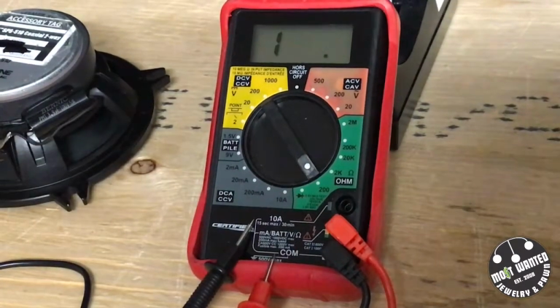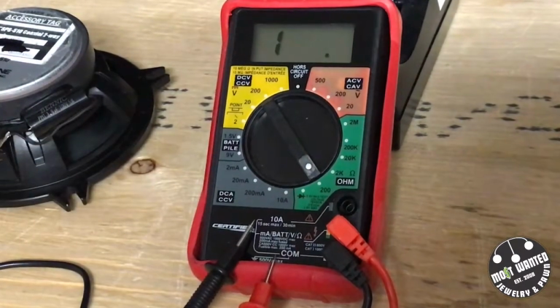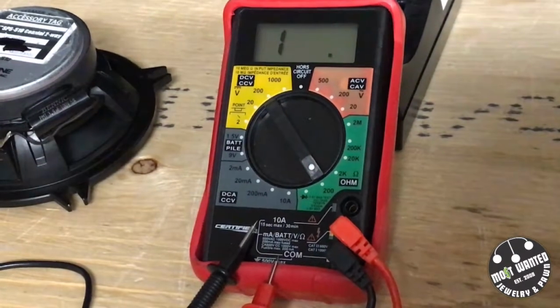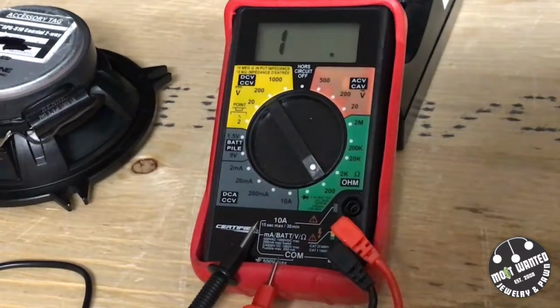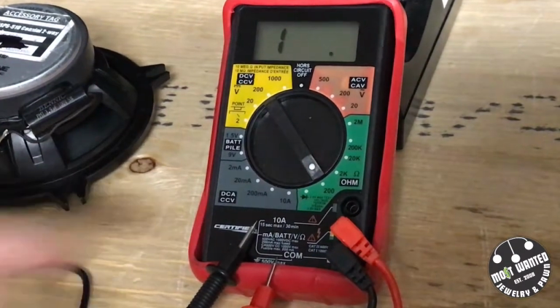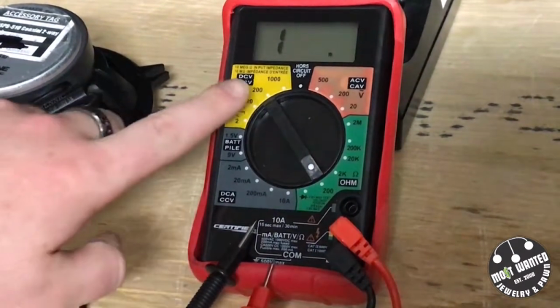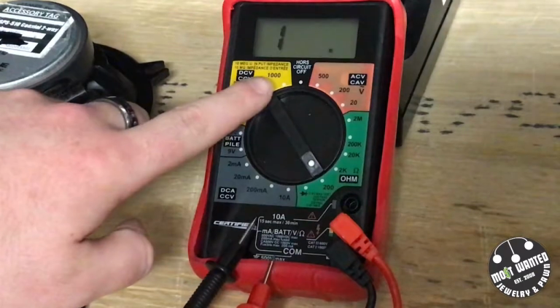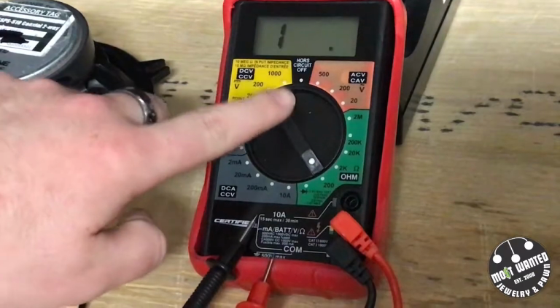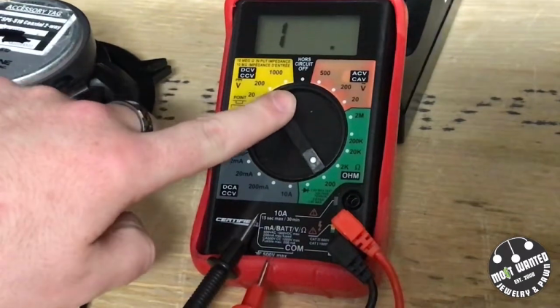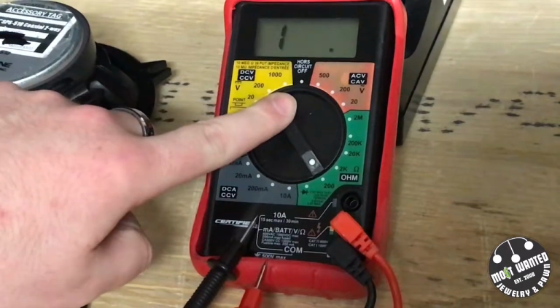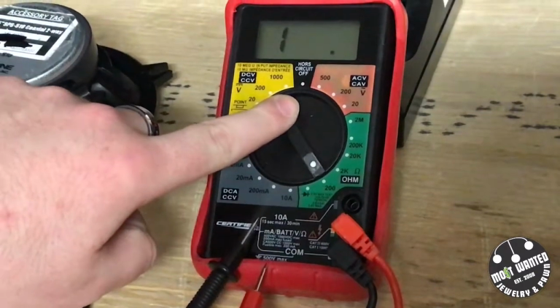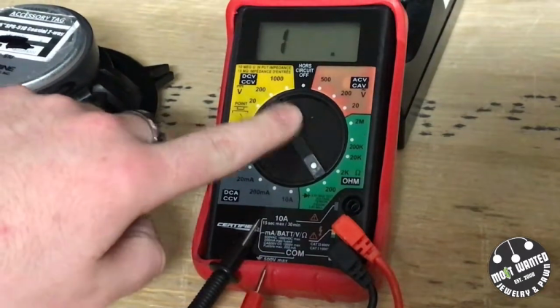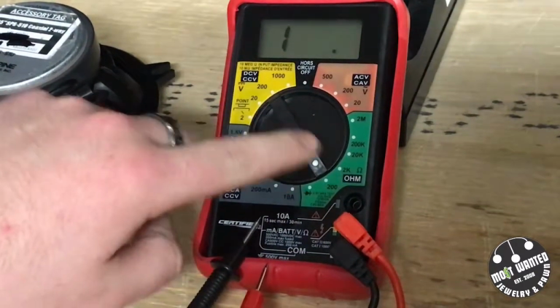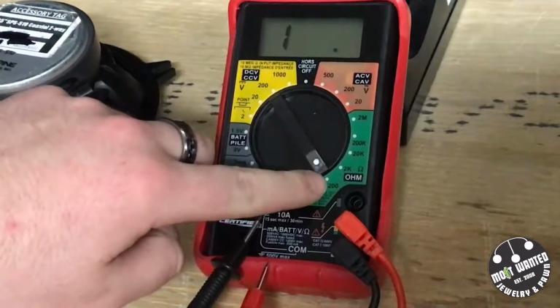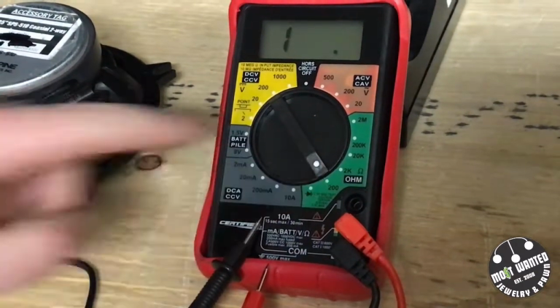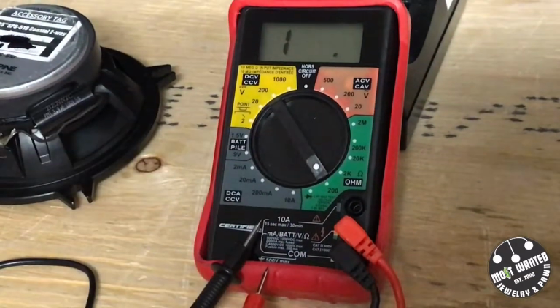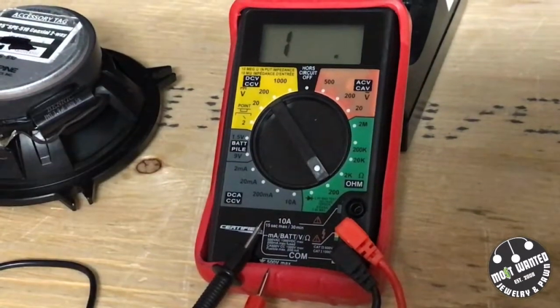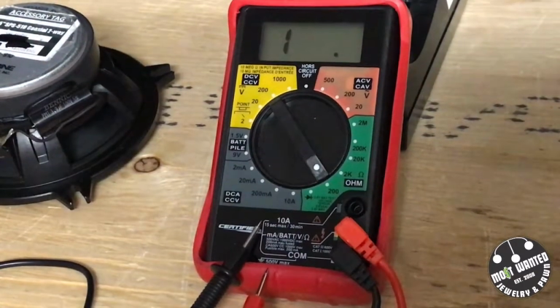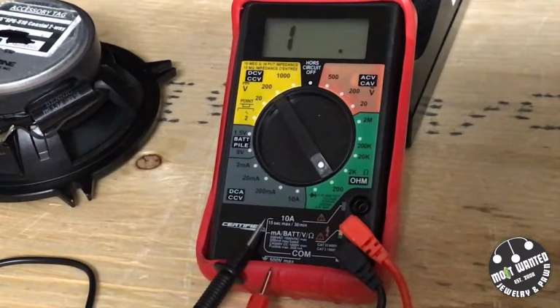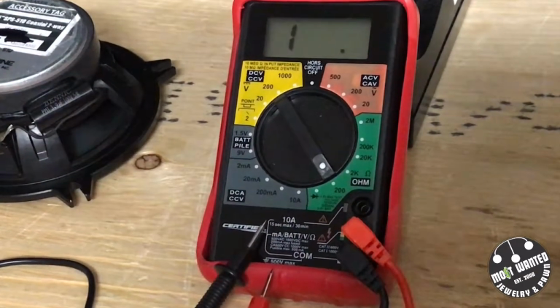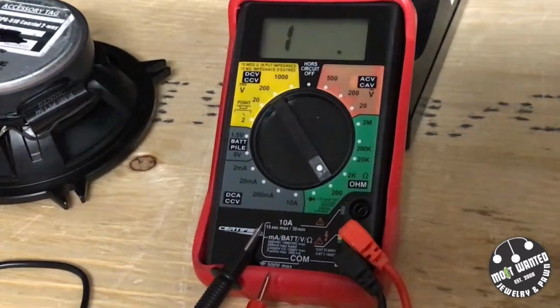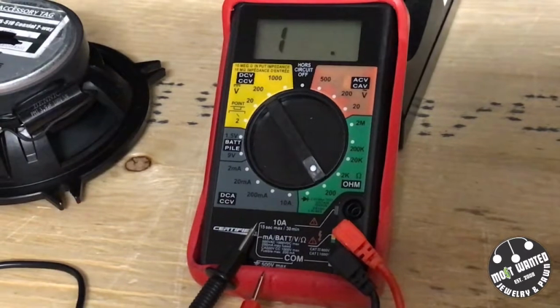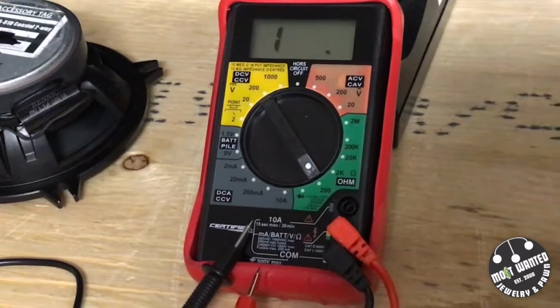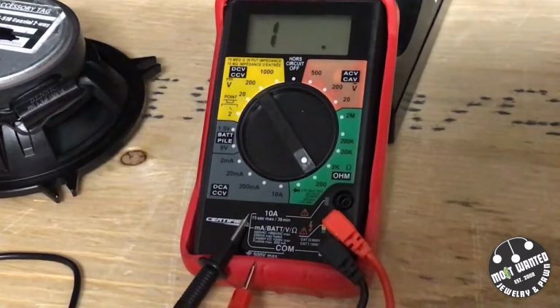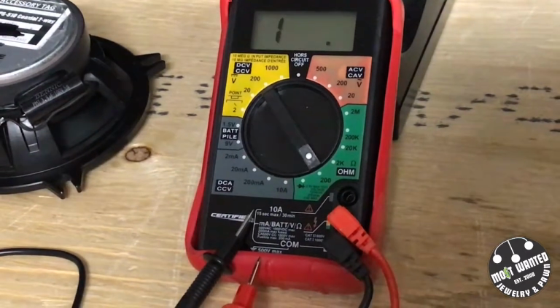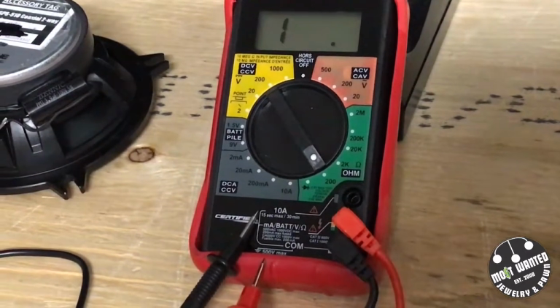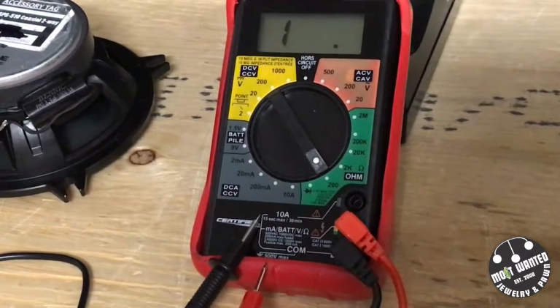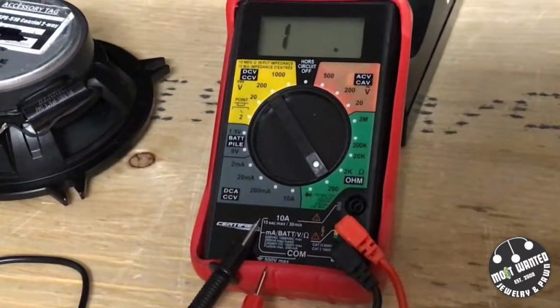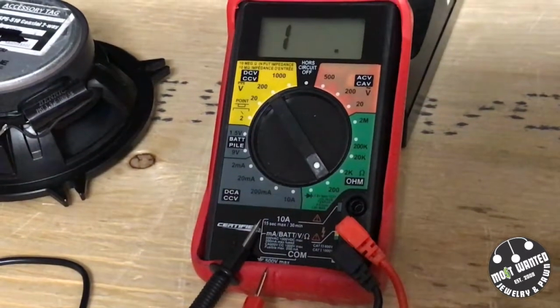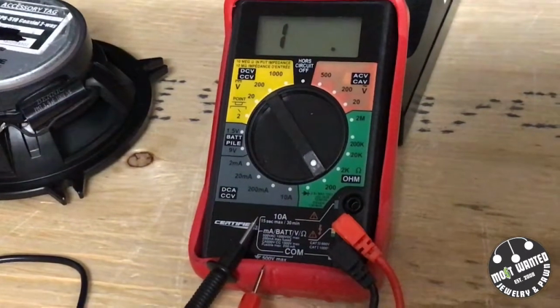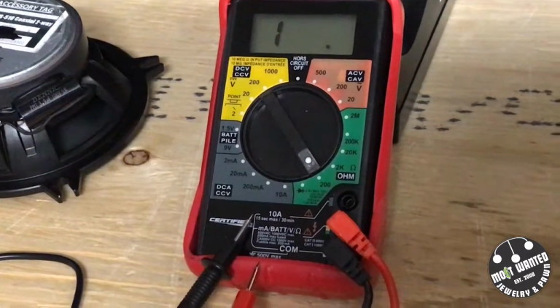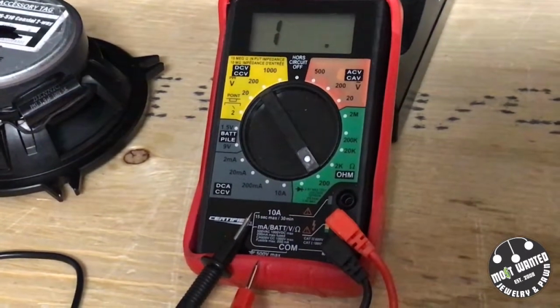Basically you're going to want to start out by setting your multimeter to ohms at 200, and this is going to test the impedance to let us know that the voice coils and everything is going to be good to go.